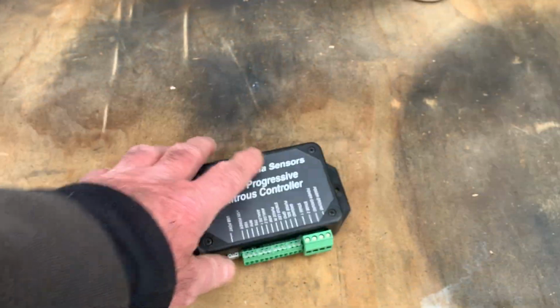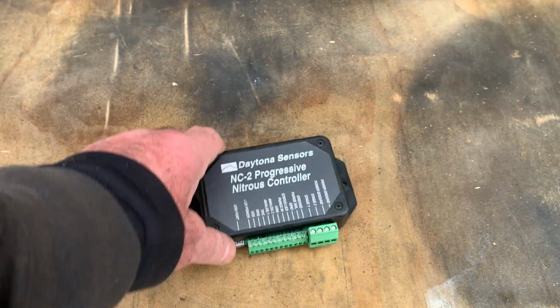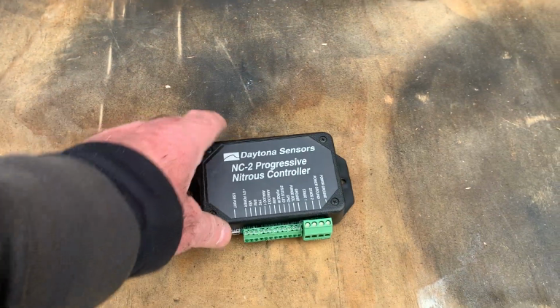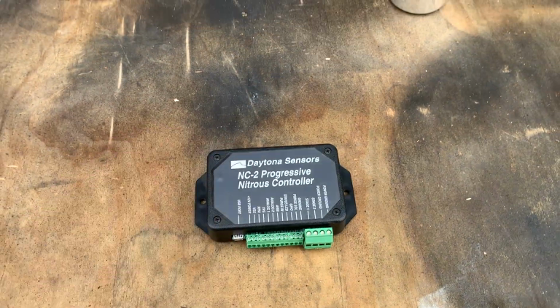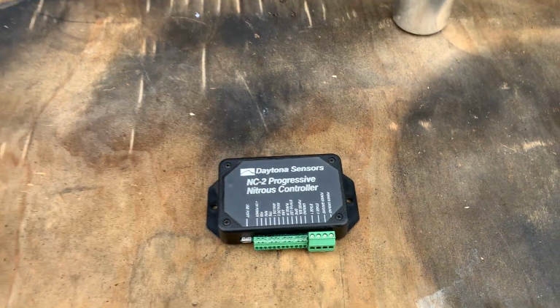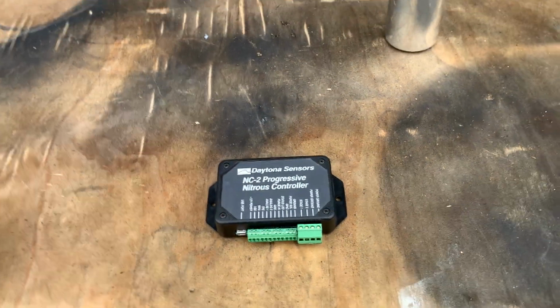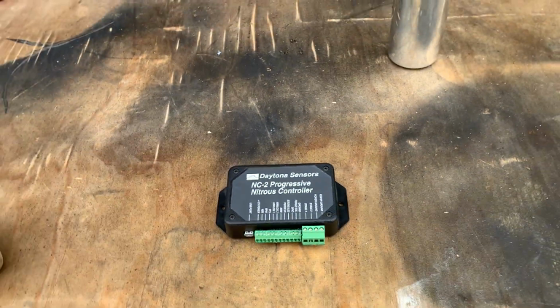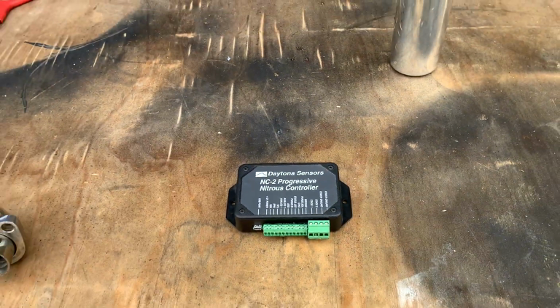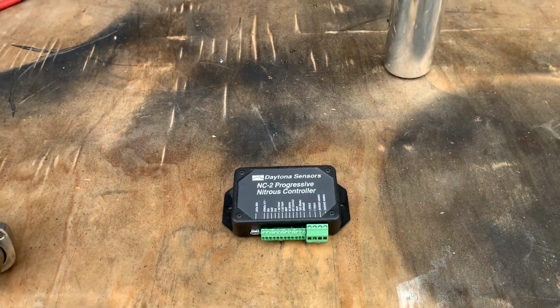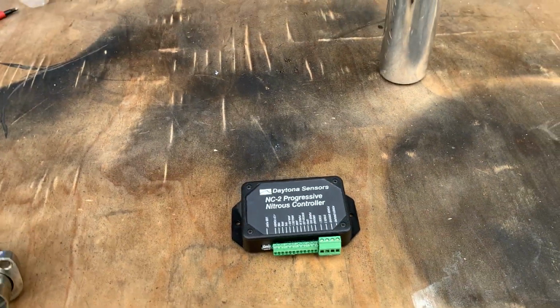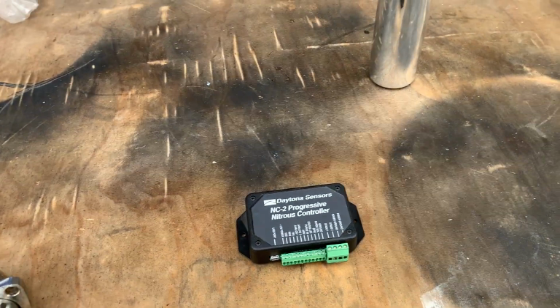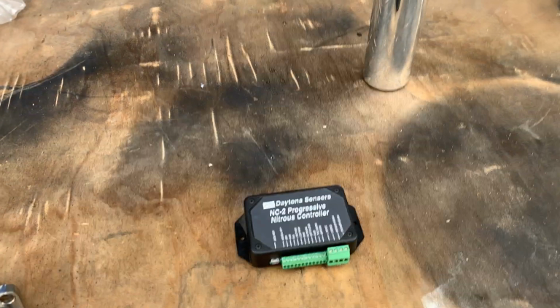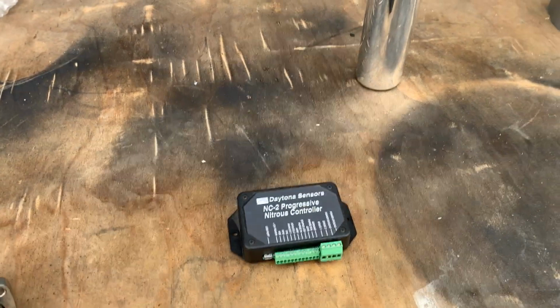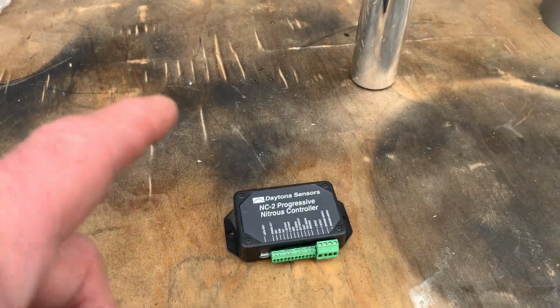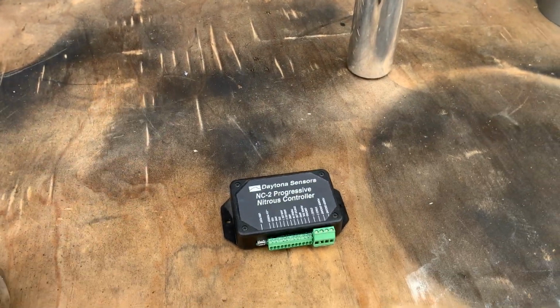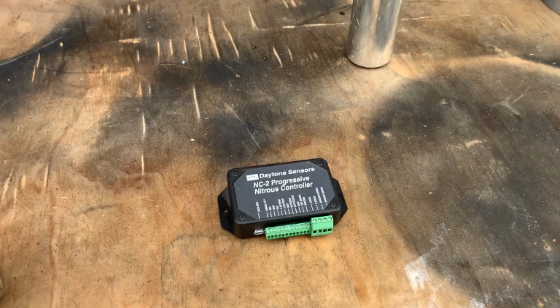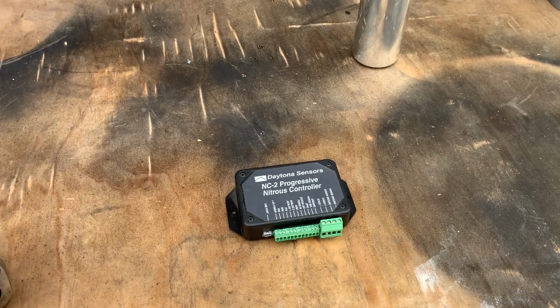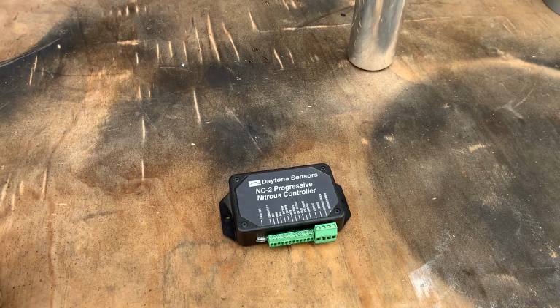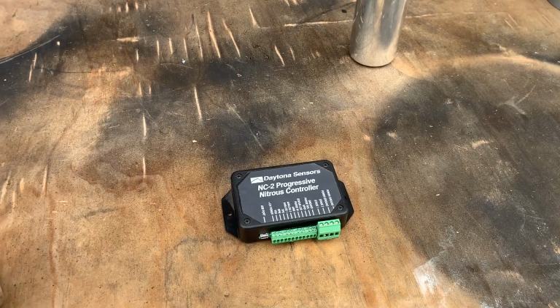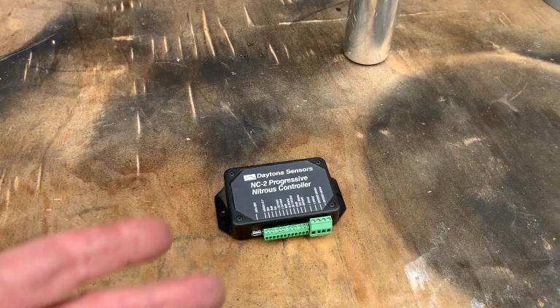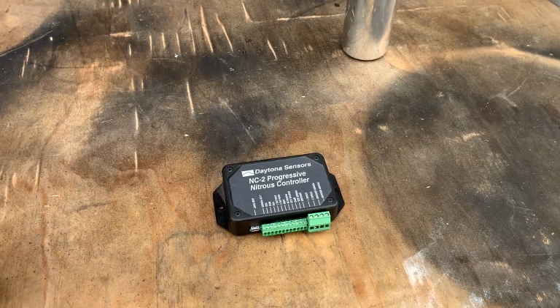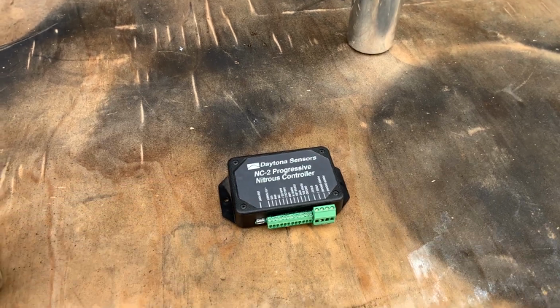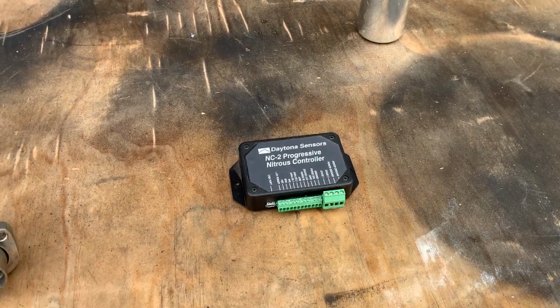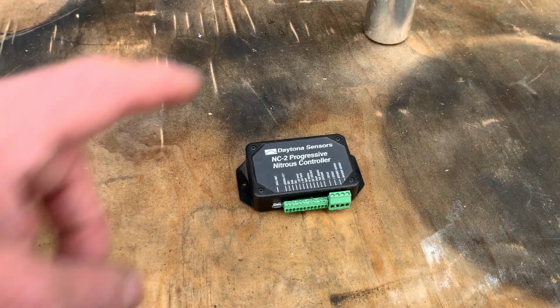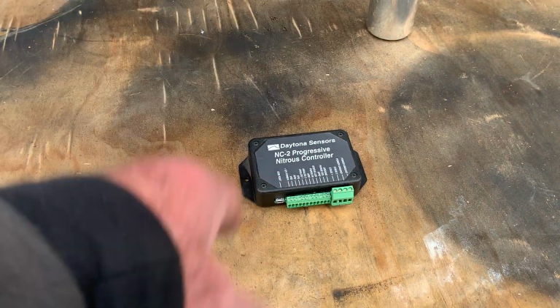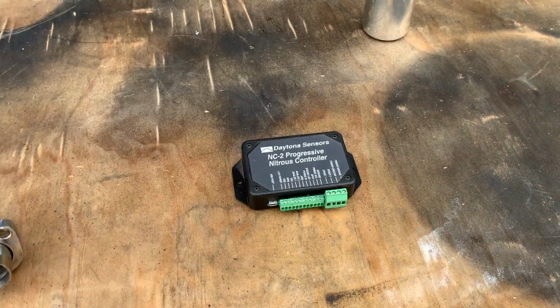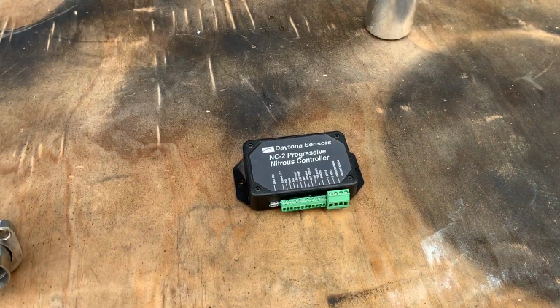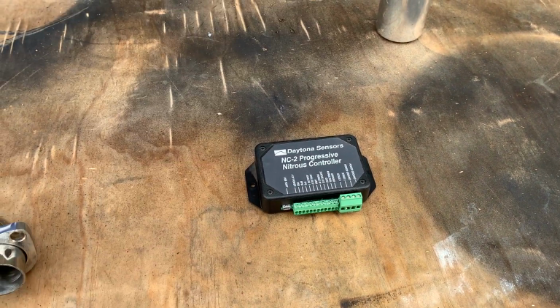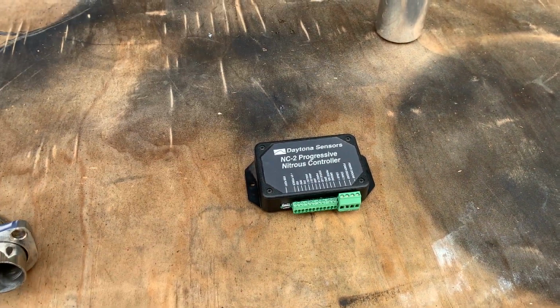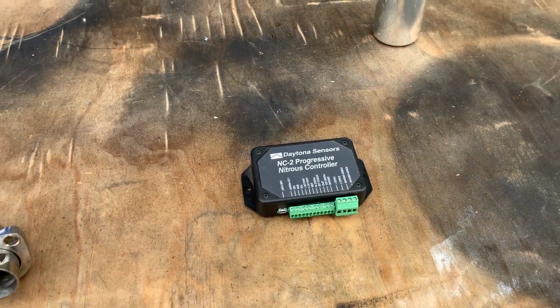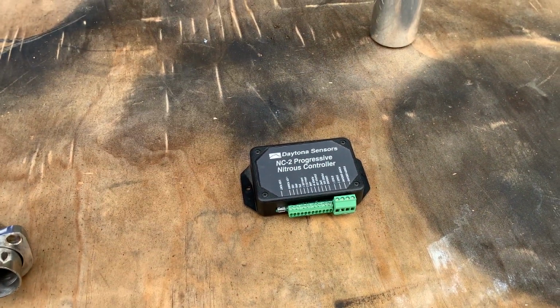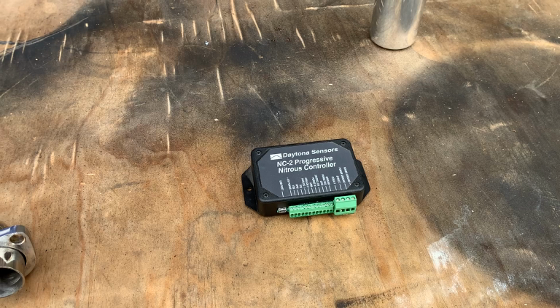So basically, you can say at 4,000 RPM in top gear — this is on a bike or a car, drag car — I want so much of a shot to come in for so long.